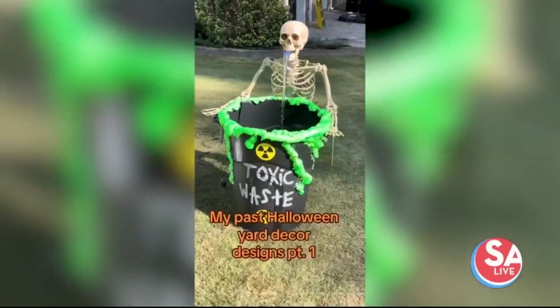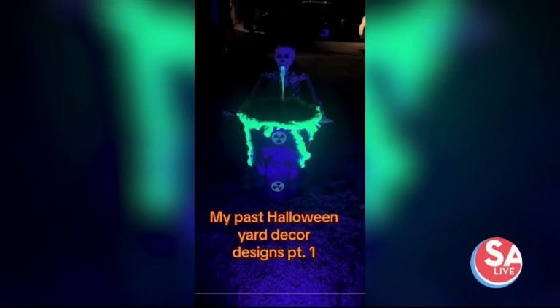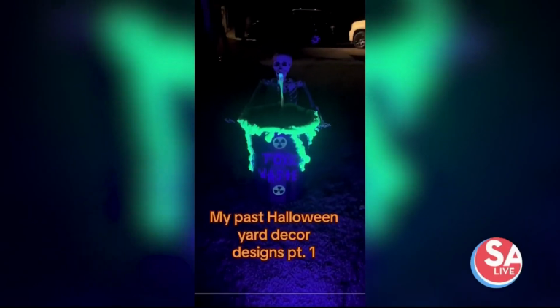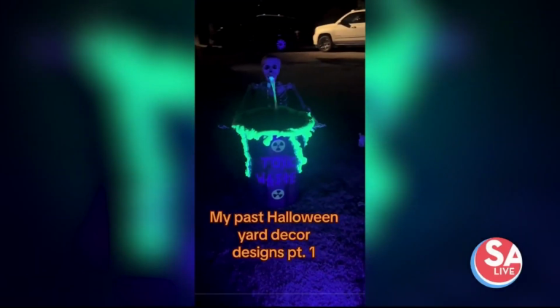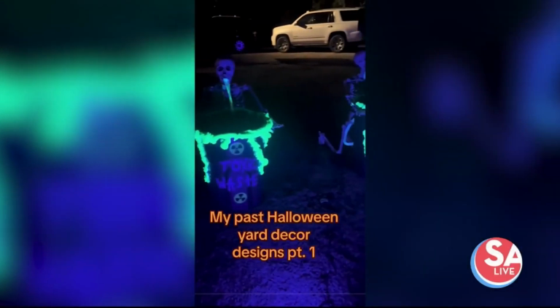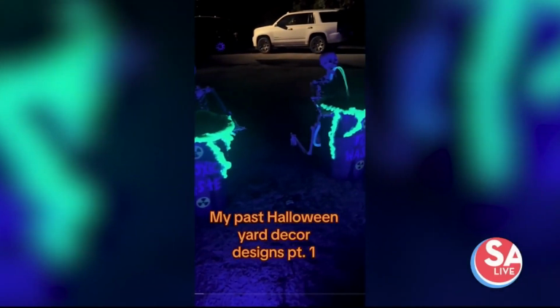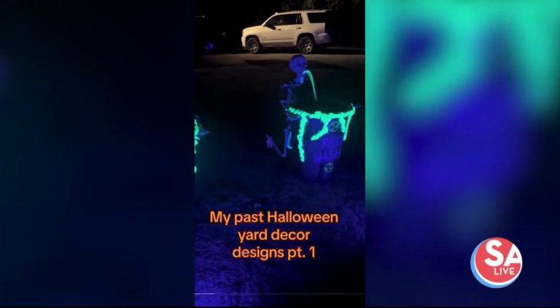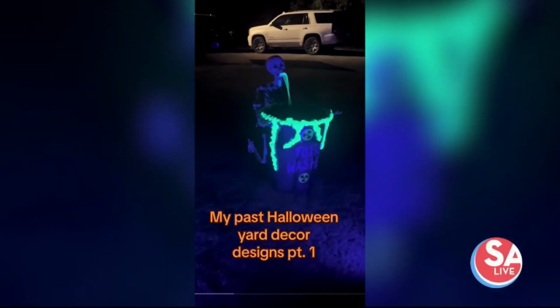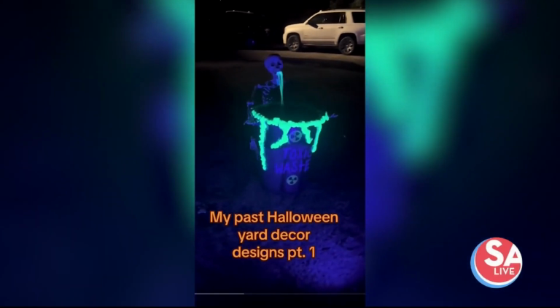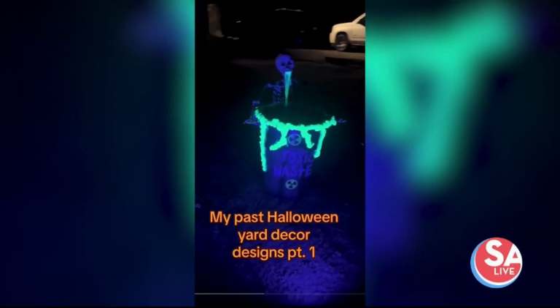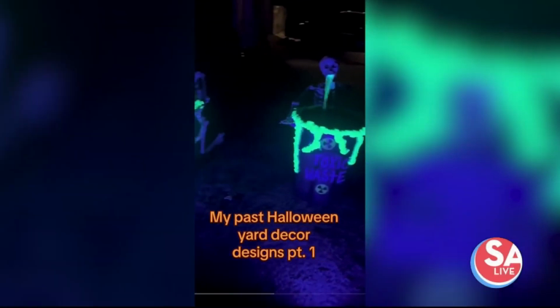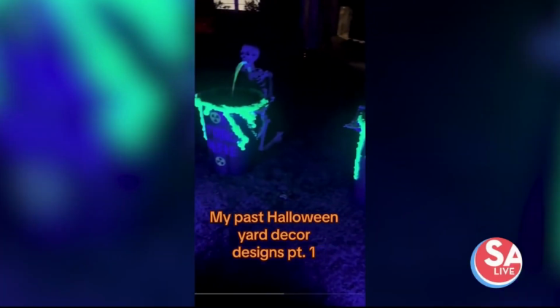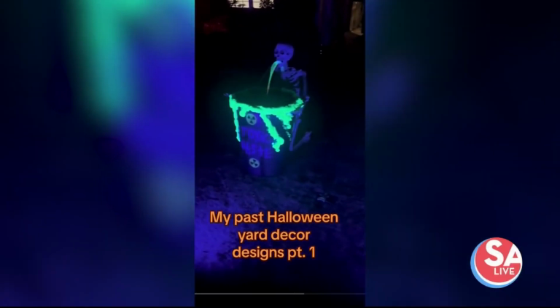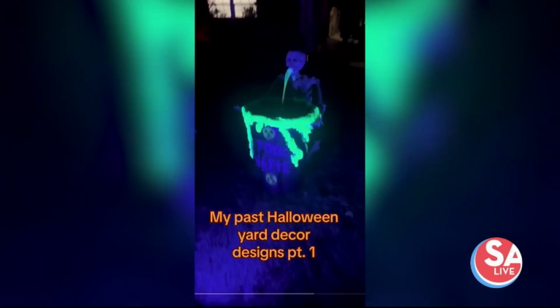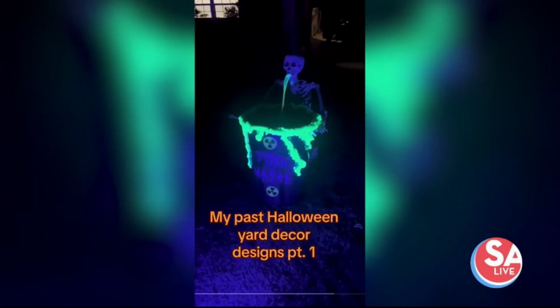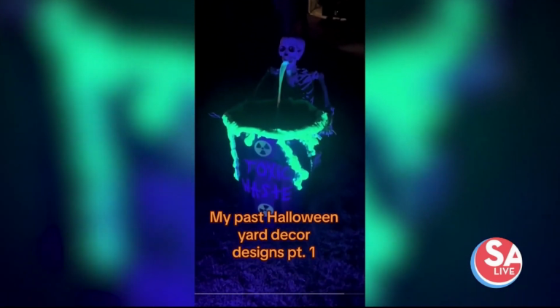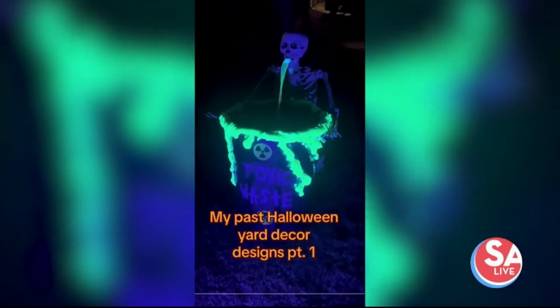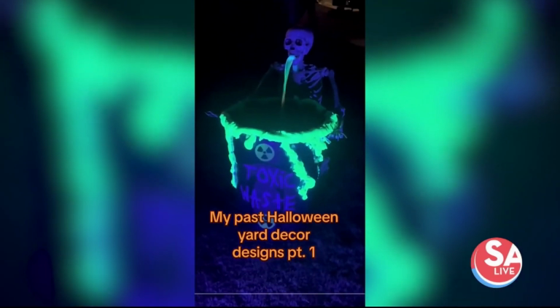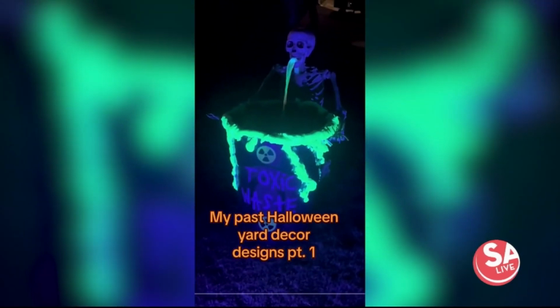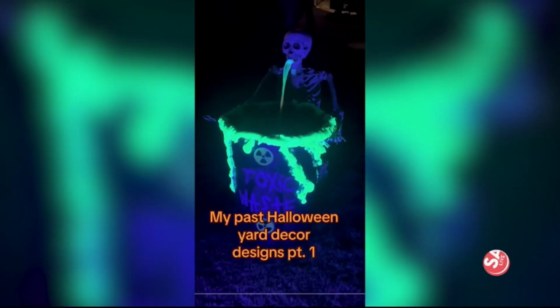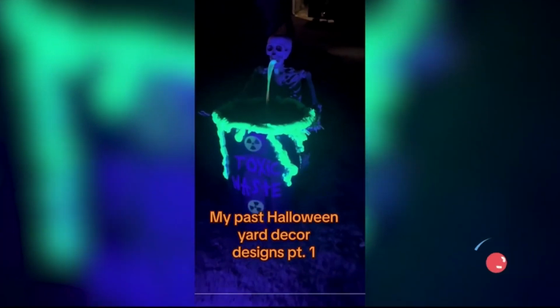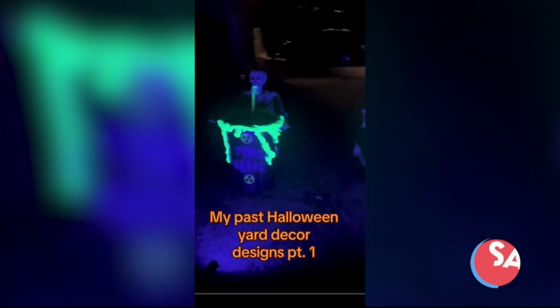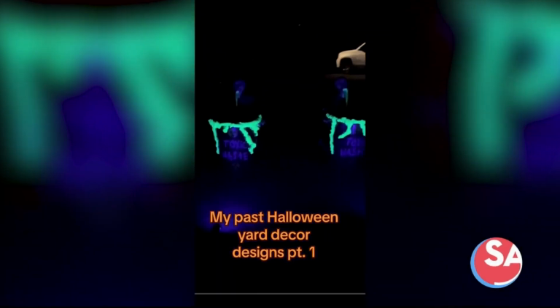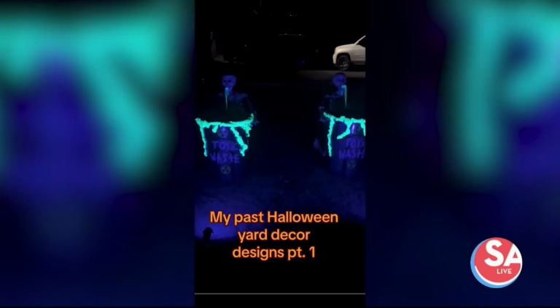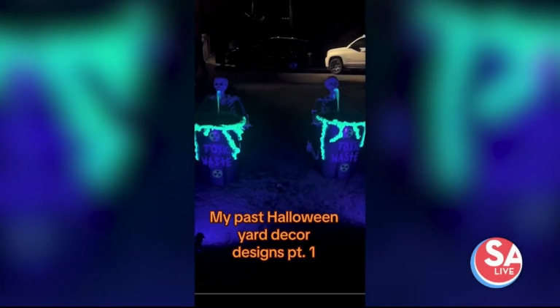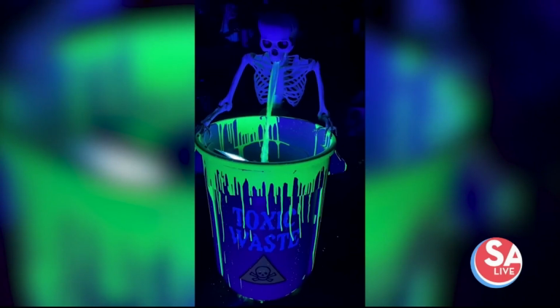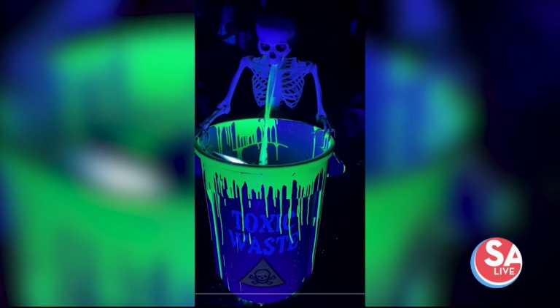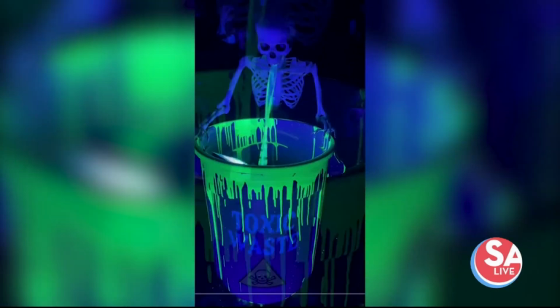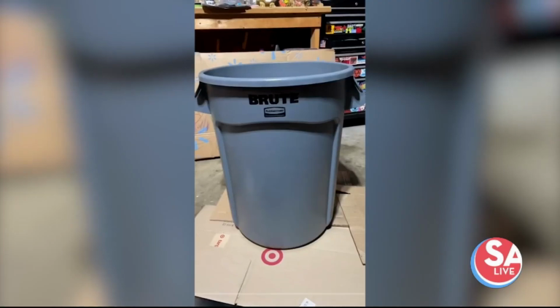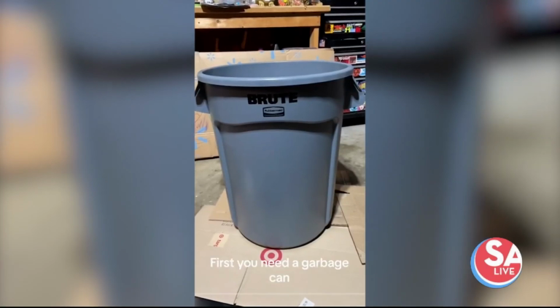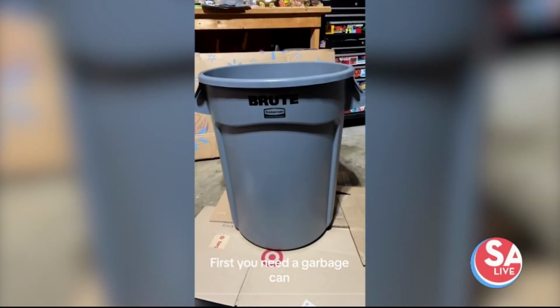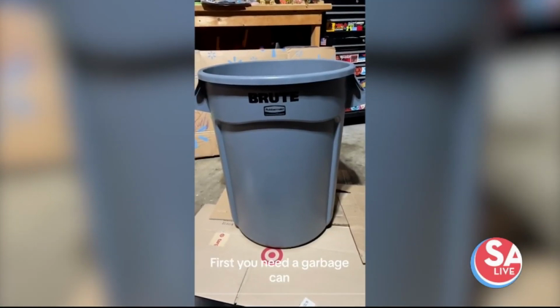Creatures 2 Creepy DIY Projects! We selected our resident SA Live handyman Ted Obringer to tackle a spooky skeleton DIY decoration that was trending on the TikTok.